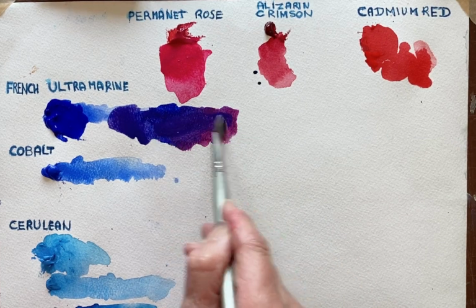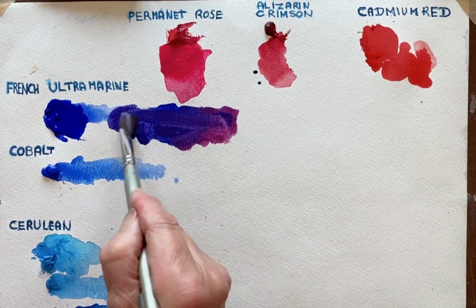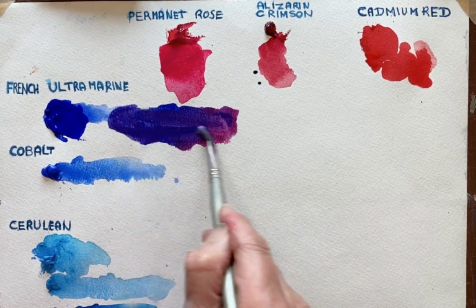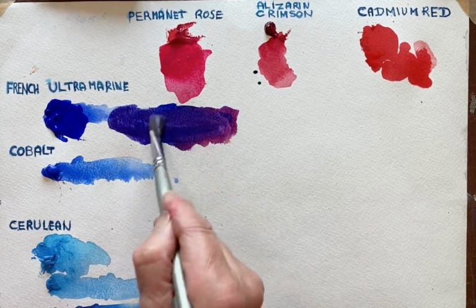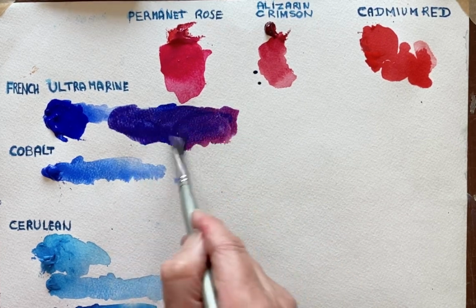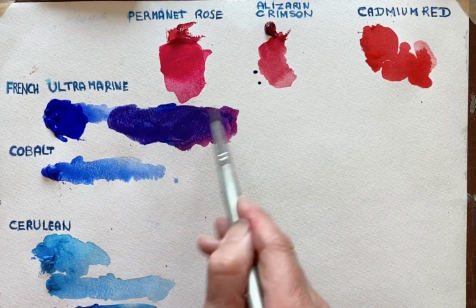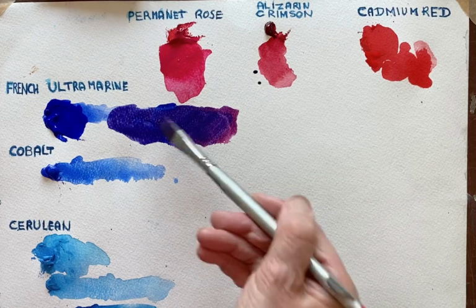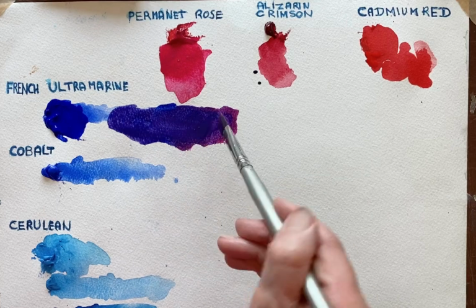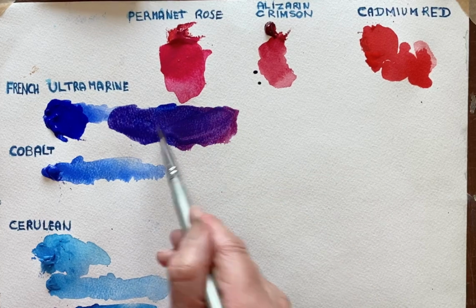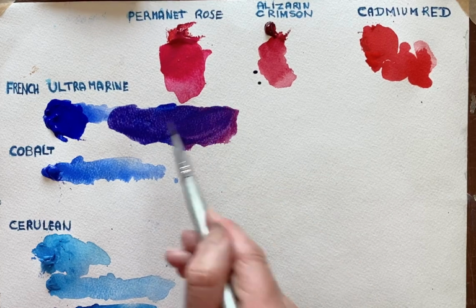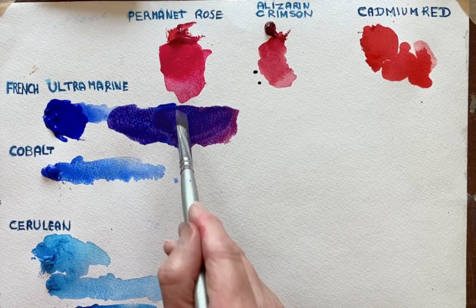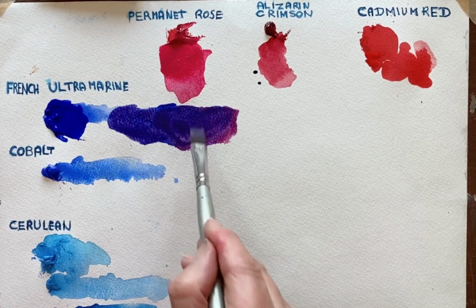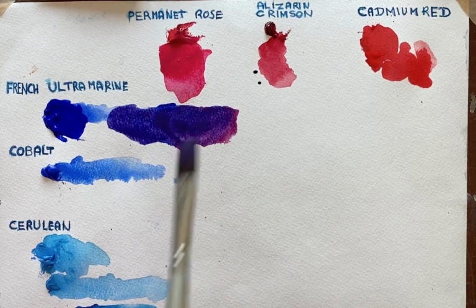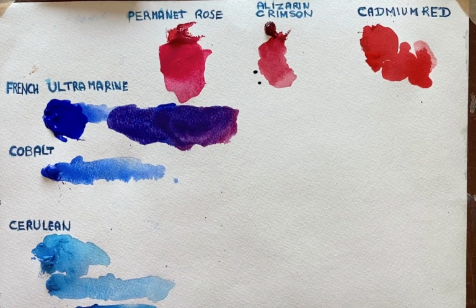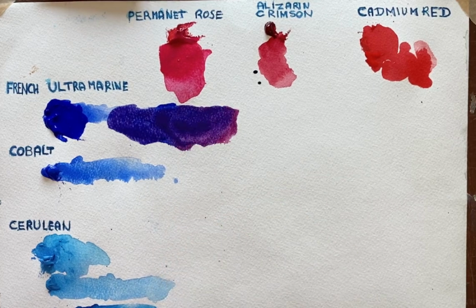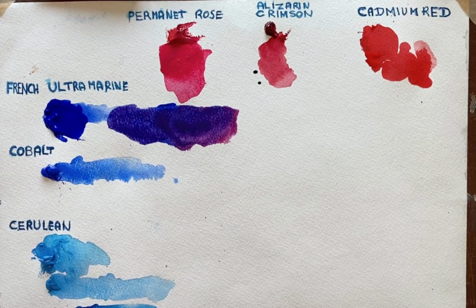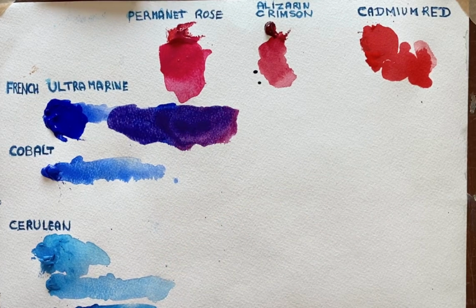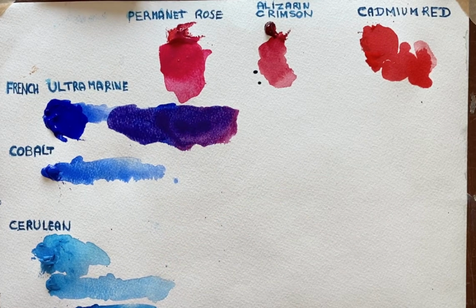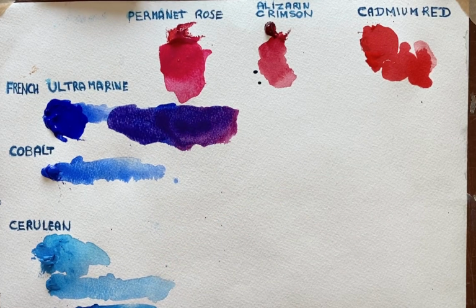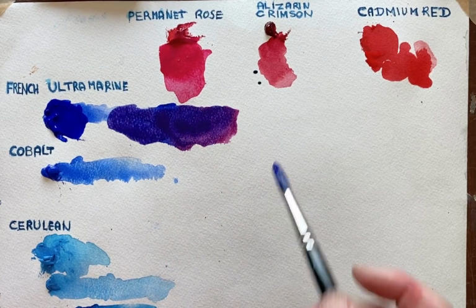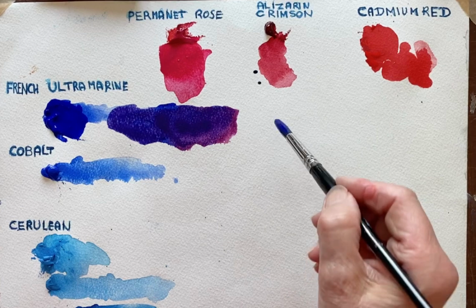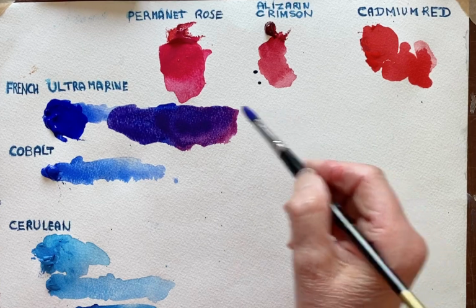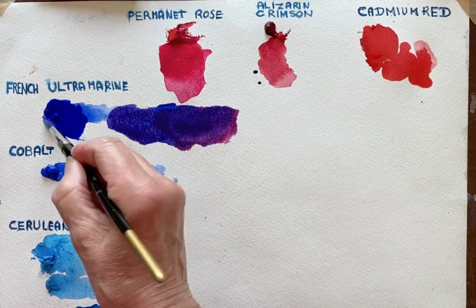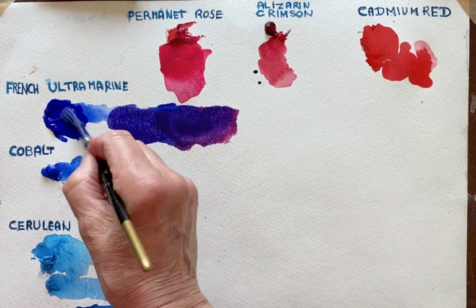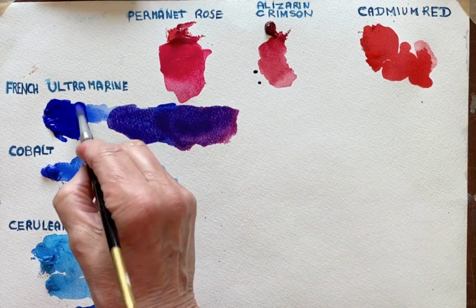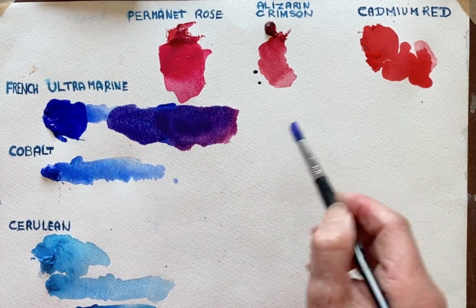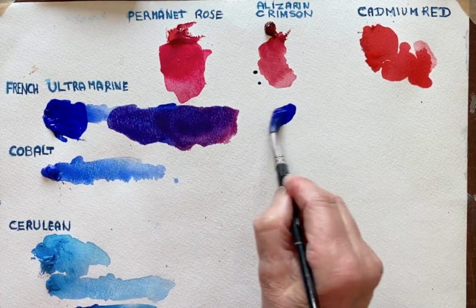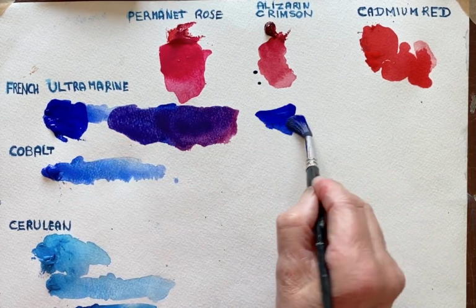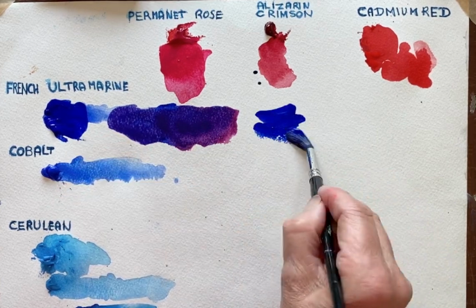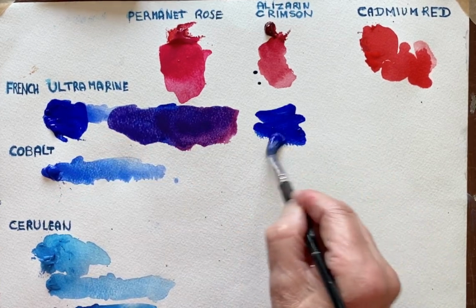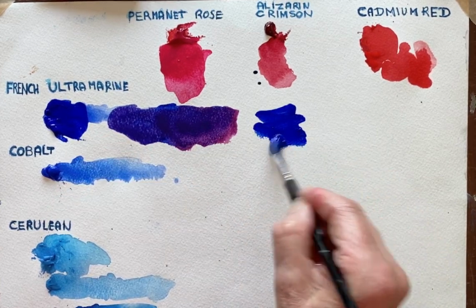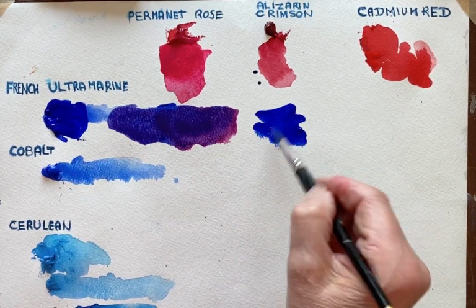Mix them together and I've got quite a nice violet. So we'll try it again with the Alizarin Crimson. I've still got some blue.